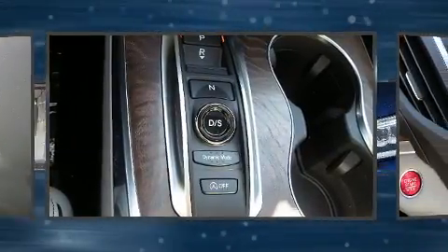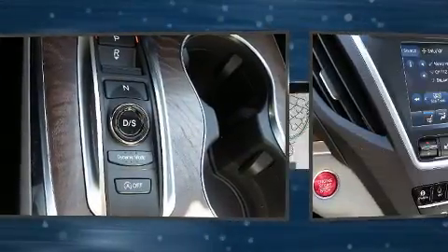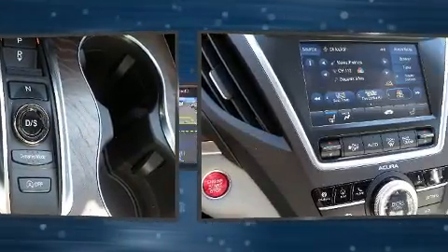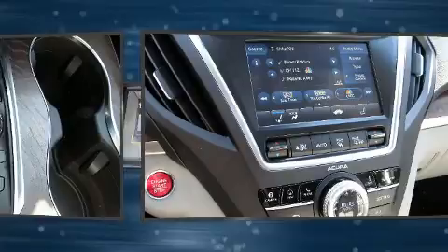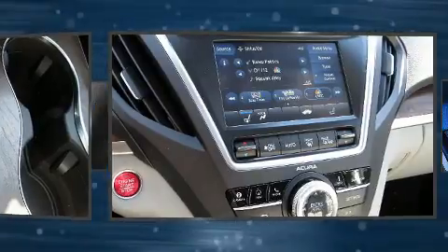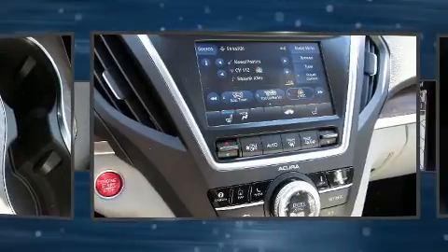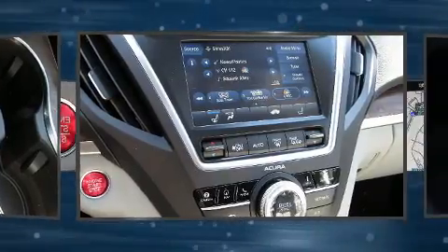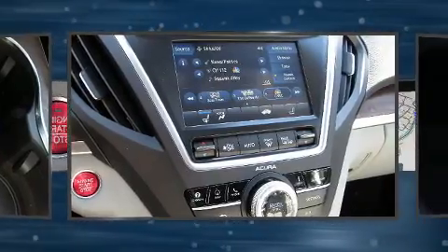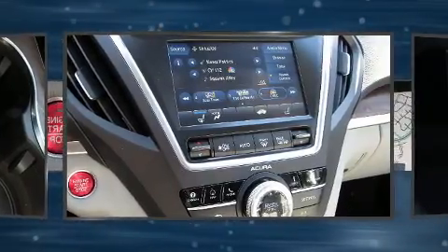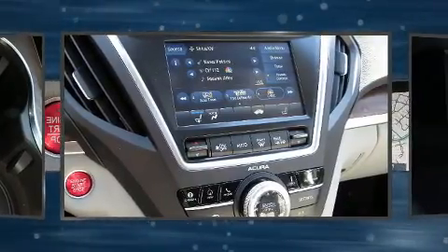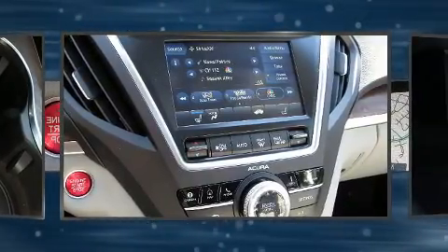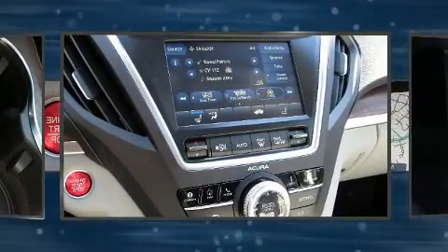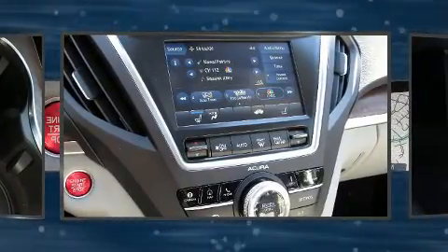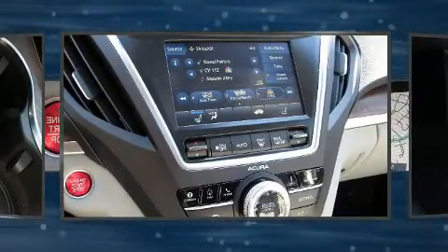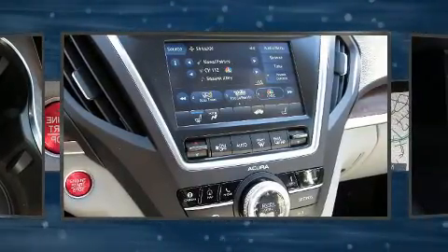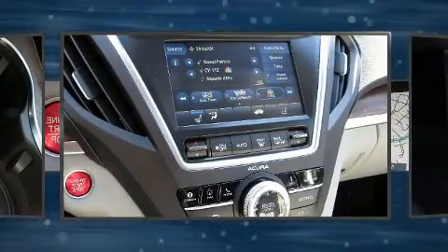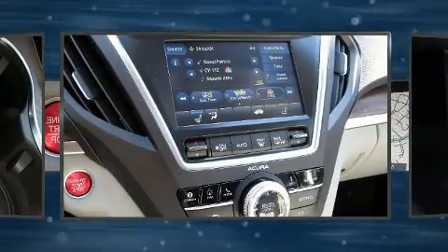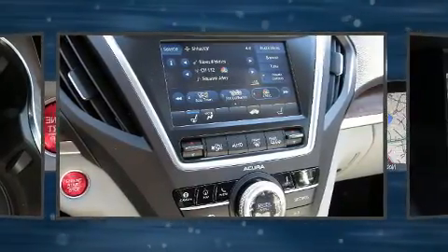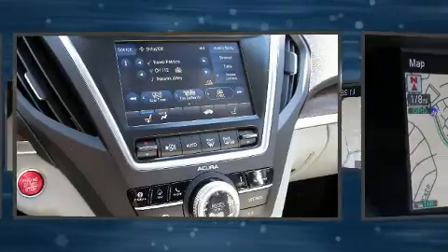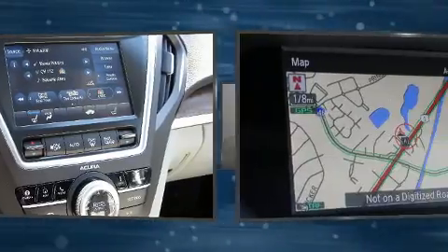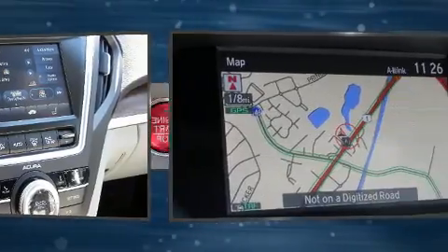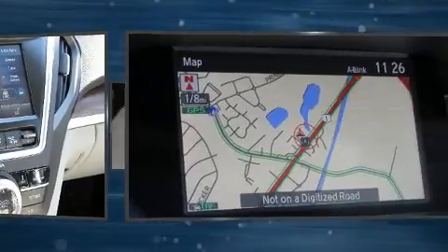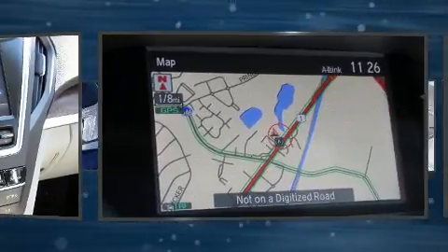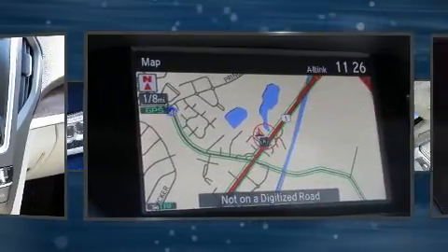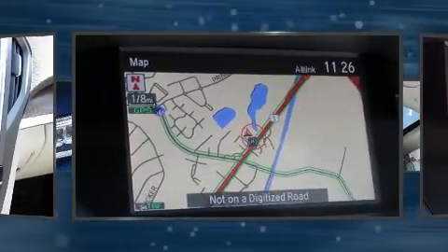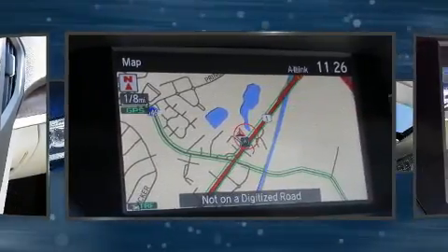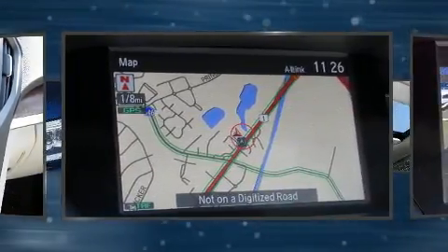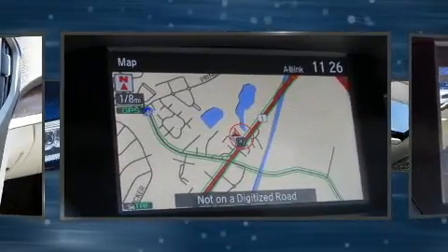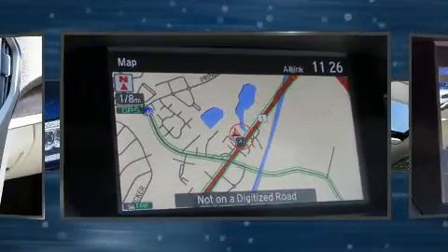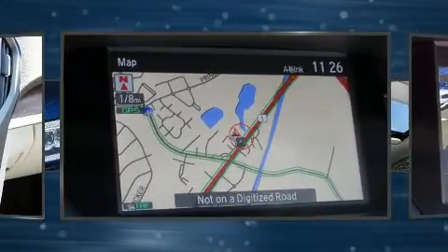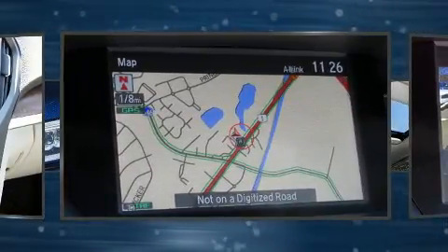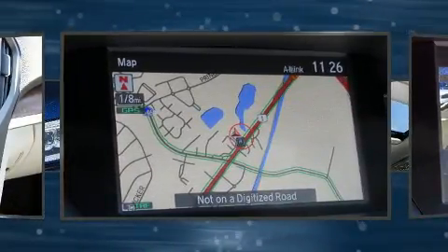Acura ensures the safety and security of its passengers with equipment such as head curtain airbags, front side impact airbags, and four-wheel disc brakes with ABS.